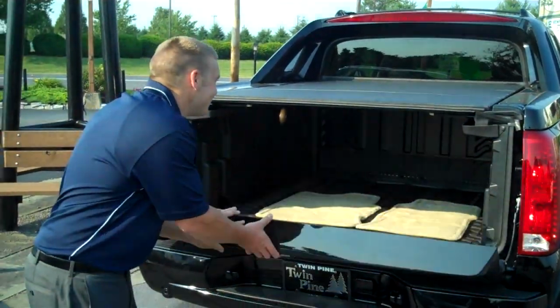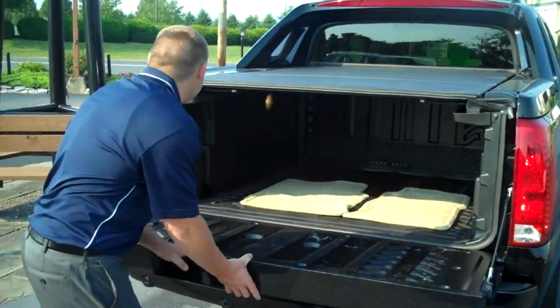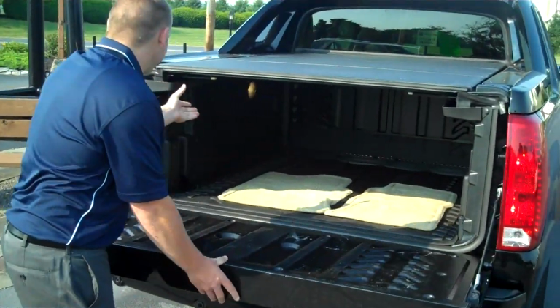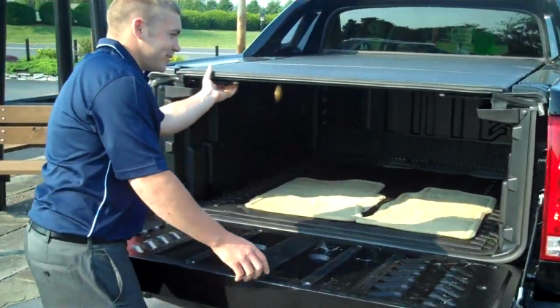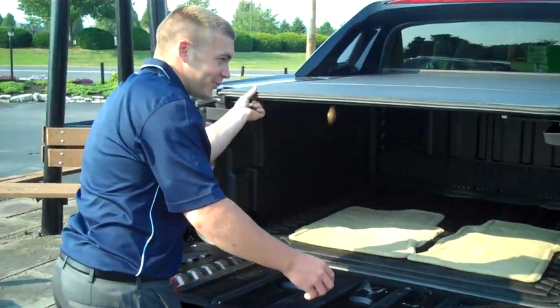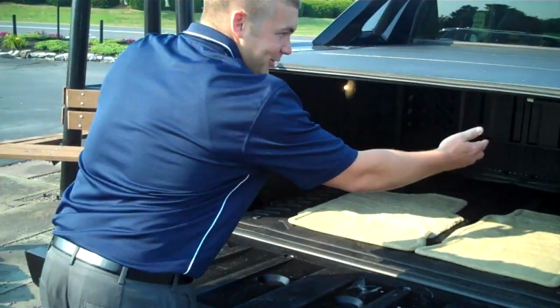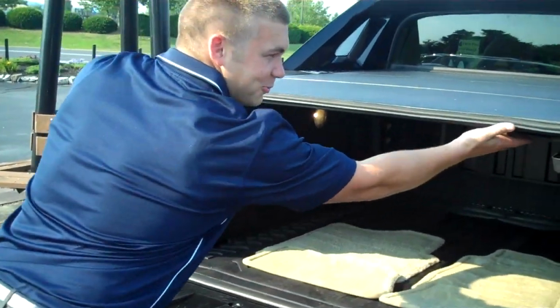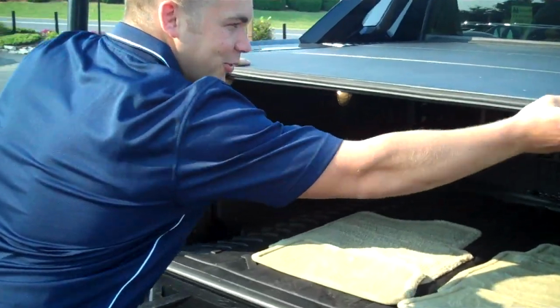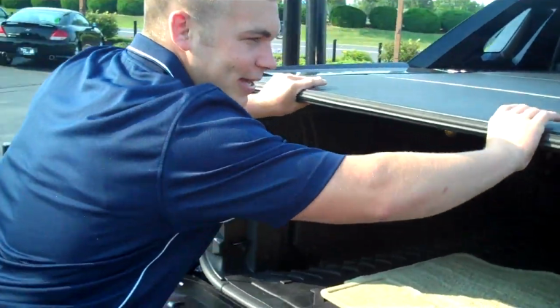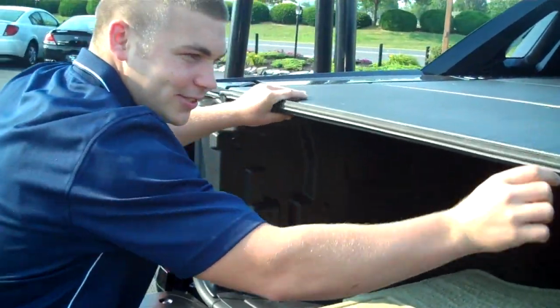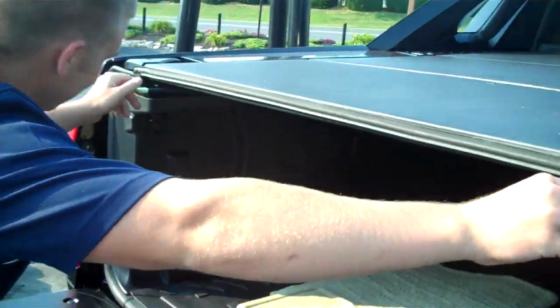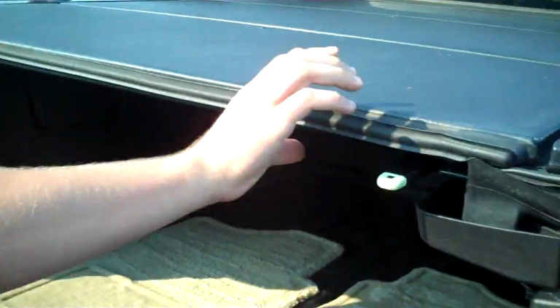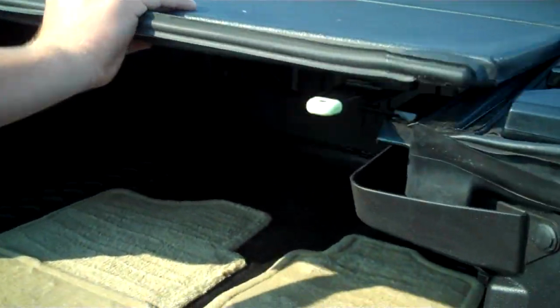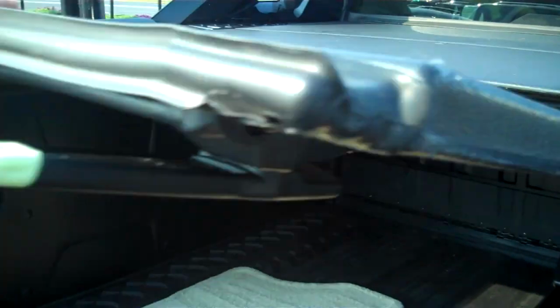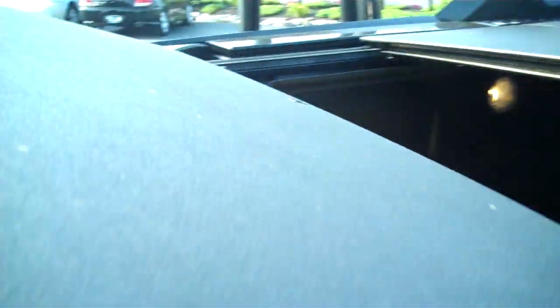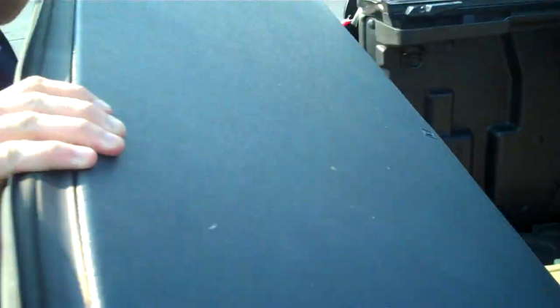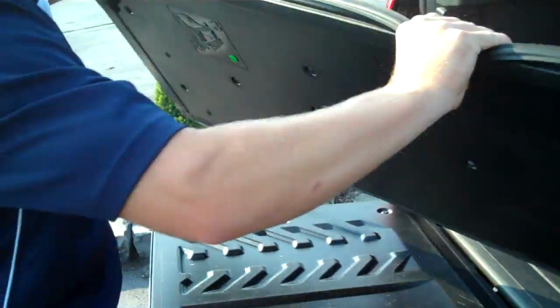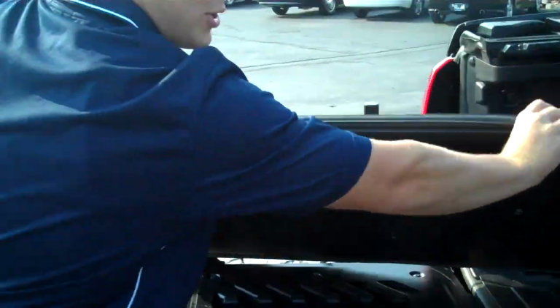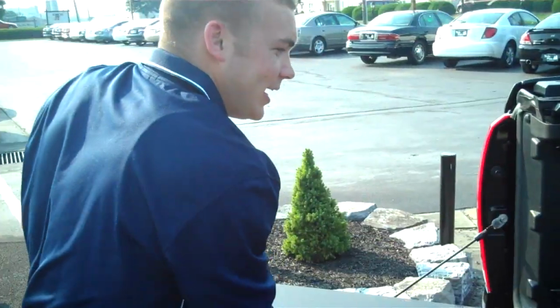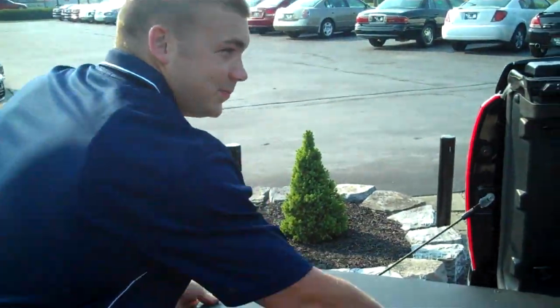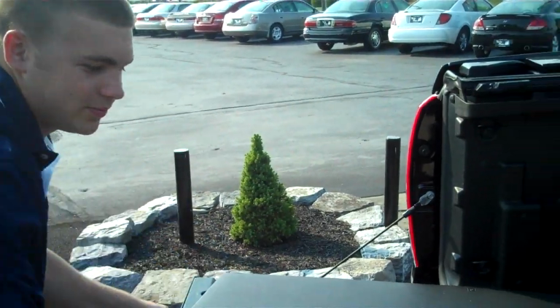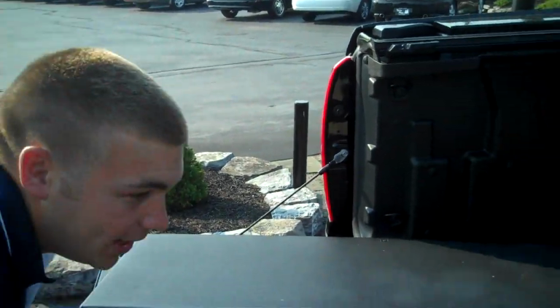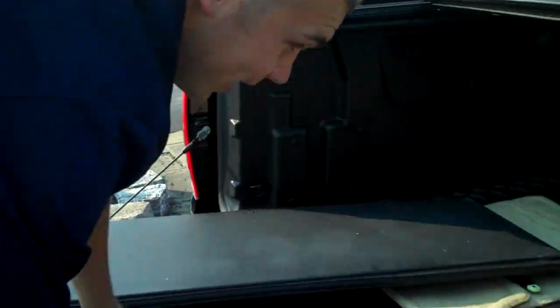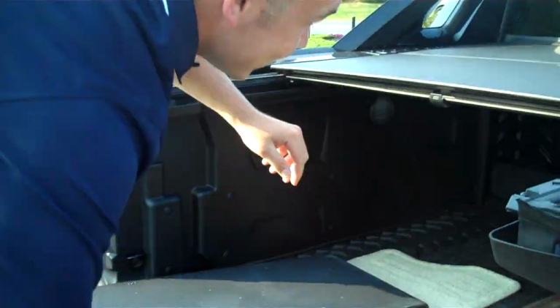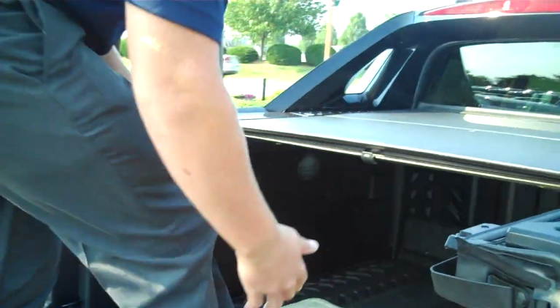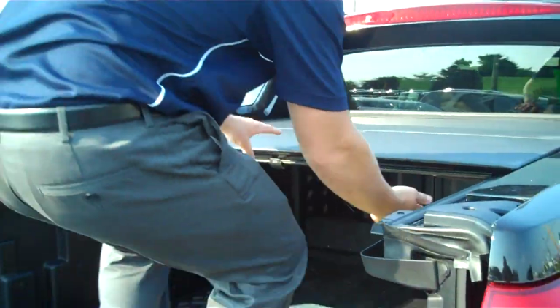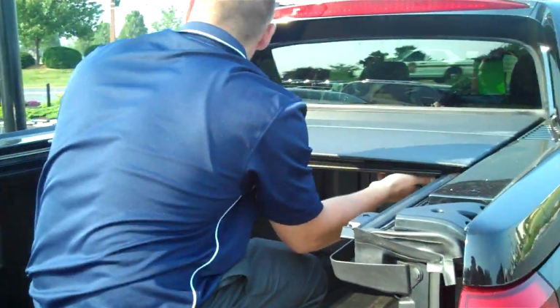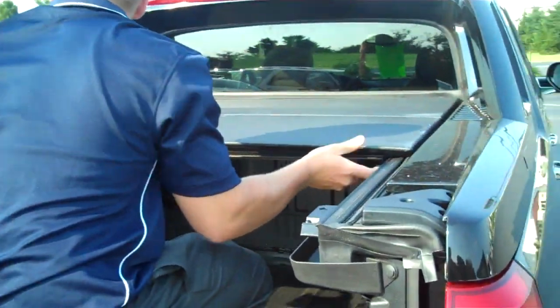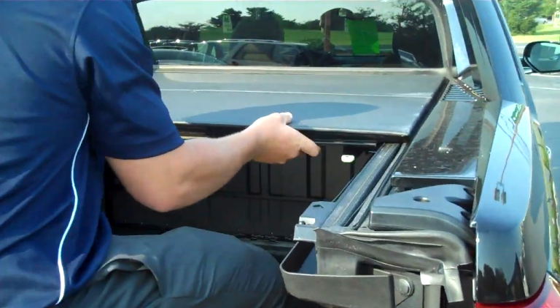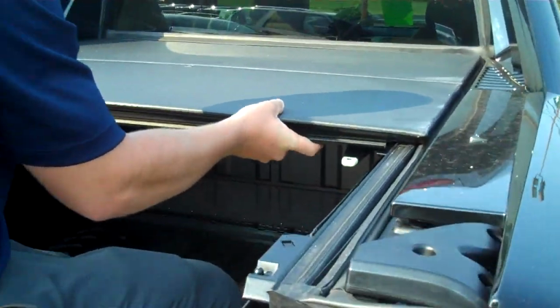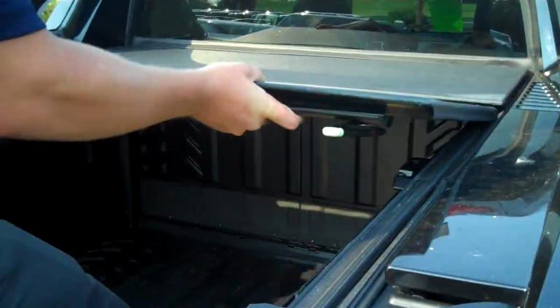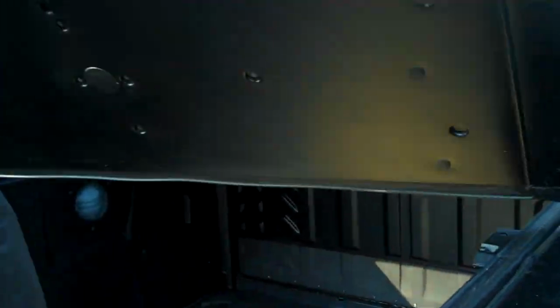Drop down the tailgate. The first thing you want to do is remove the three panels. Open up the two latches and it should drop right out. We're going to do that for the next two panels as well.